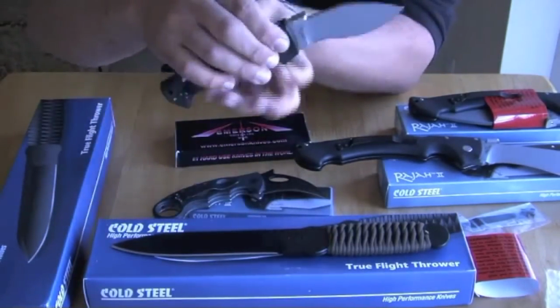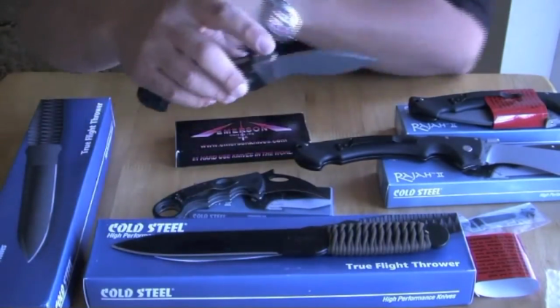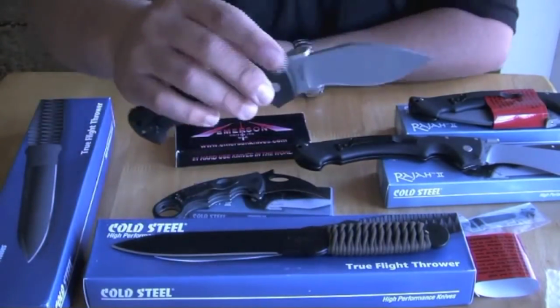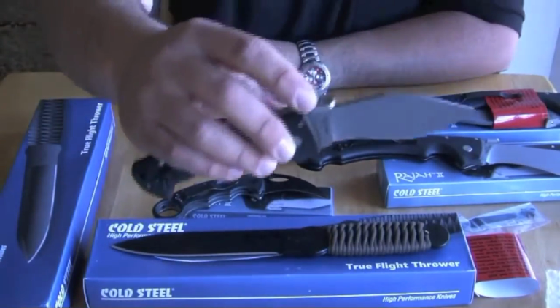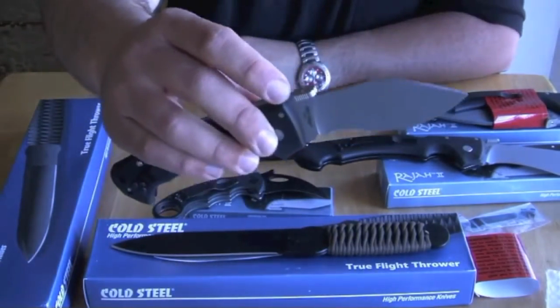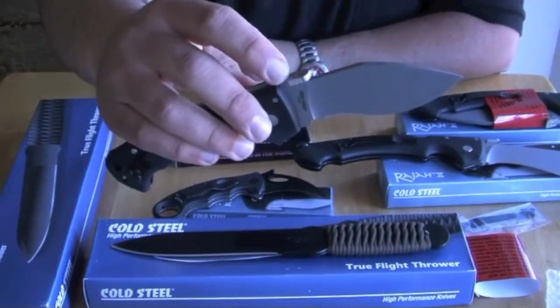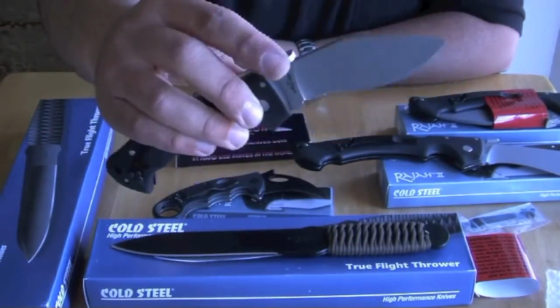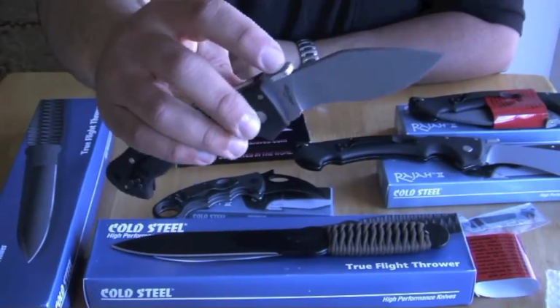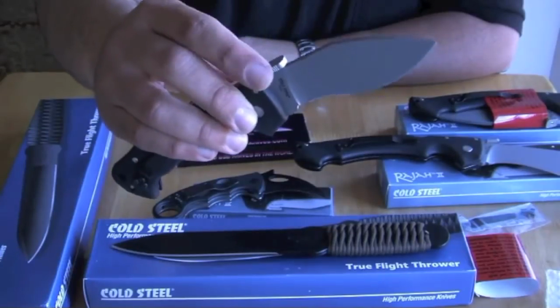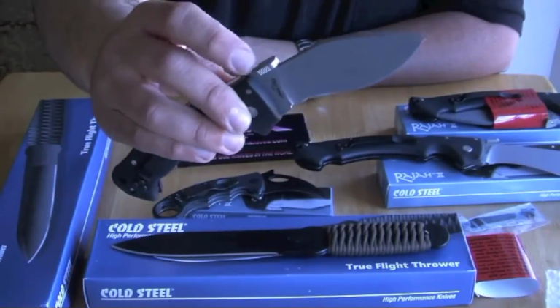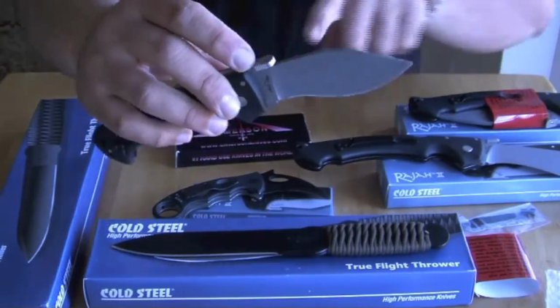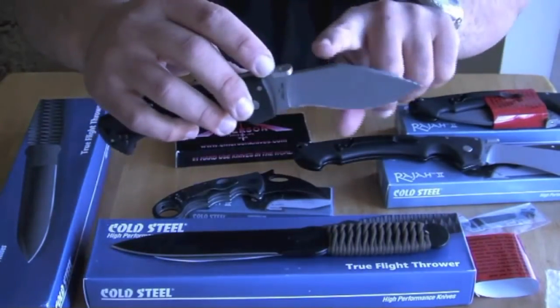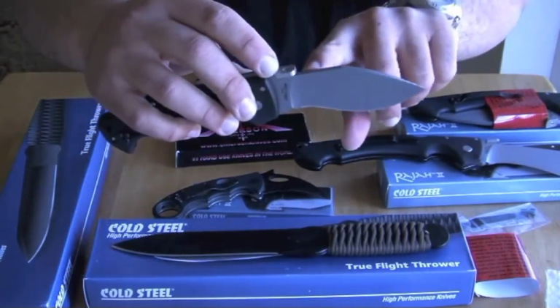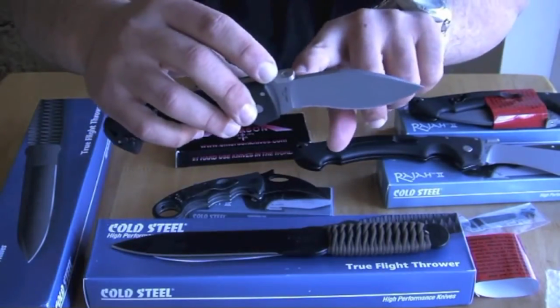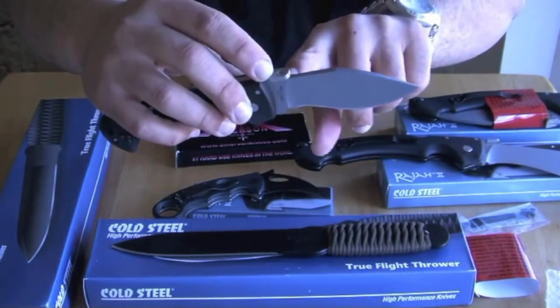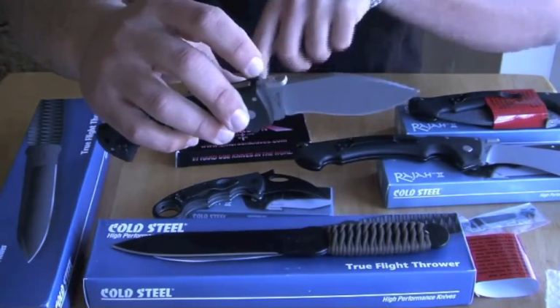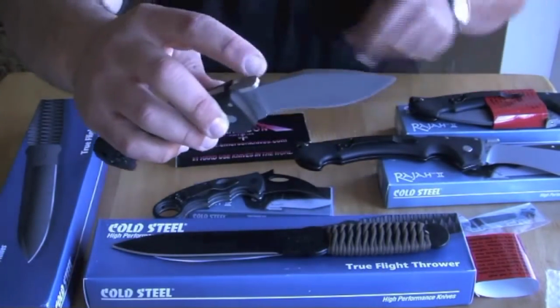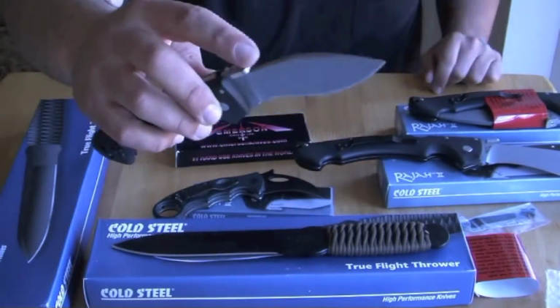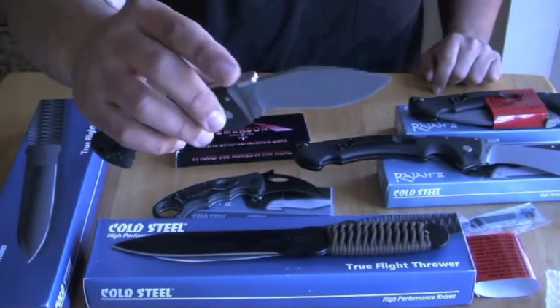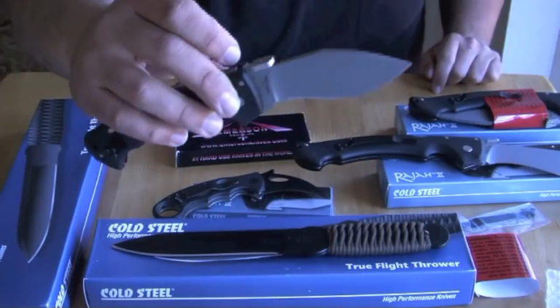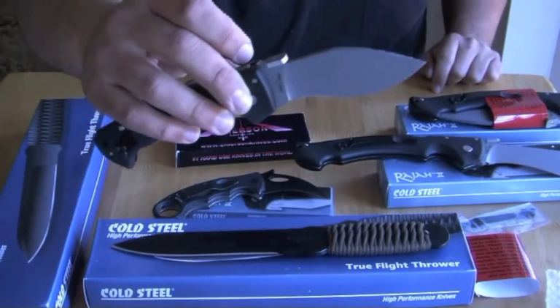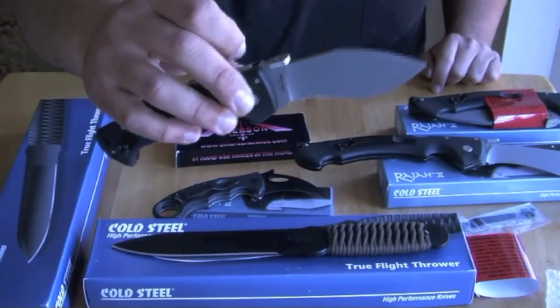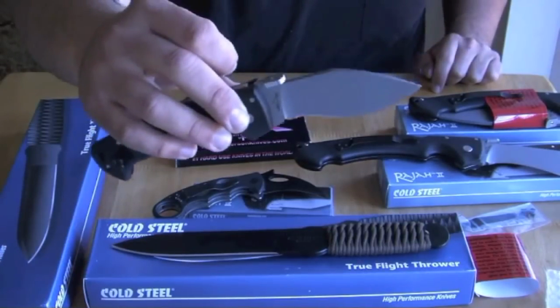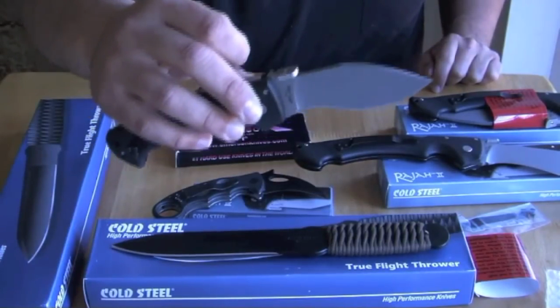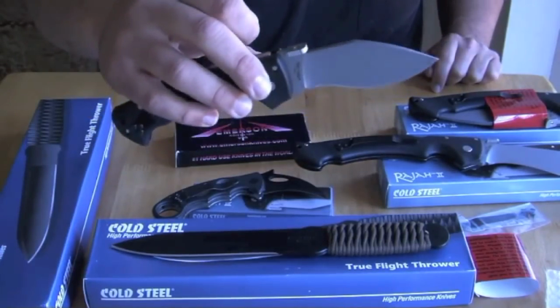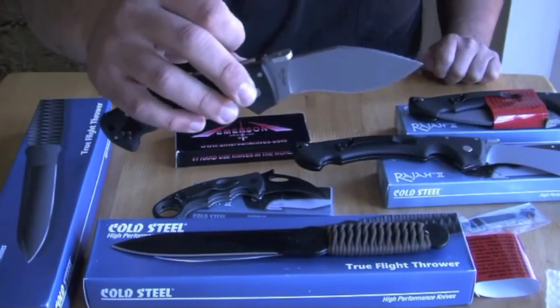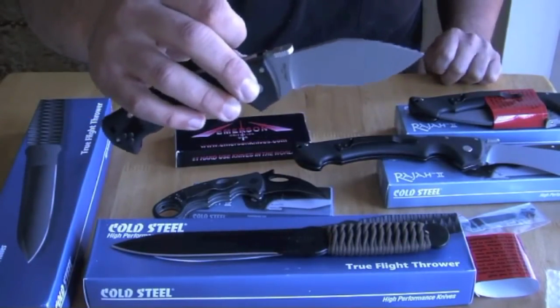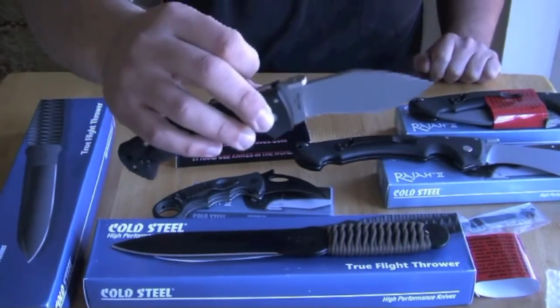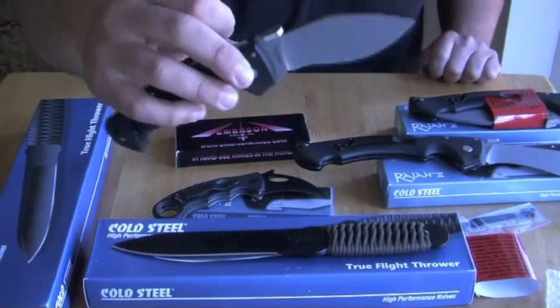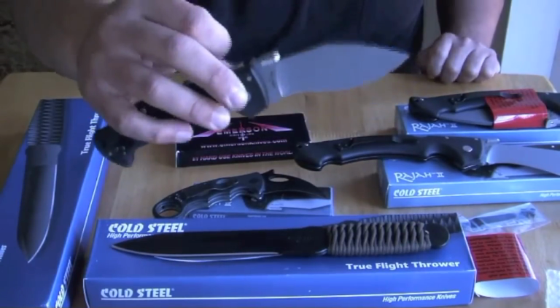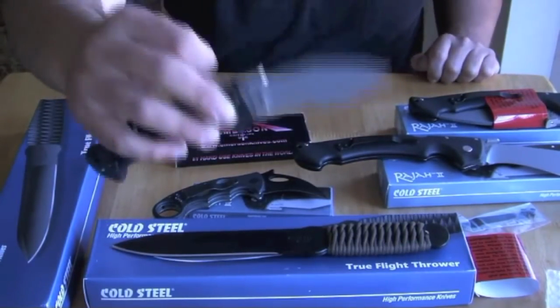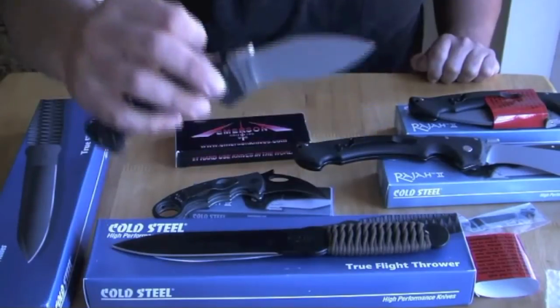This right here is a lot shorter. It should have a groove maybe down here, or be longer up. But you can still, if you practice with it, get it off your pants with no problem.